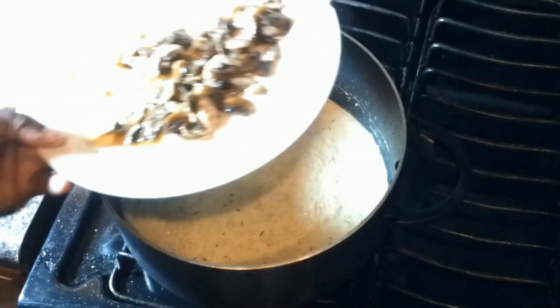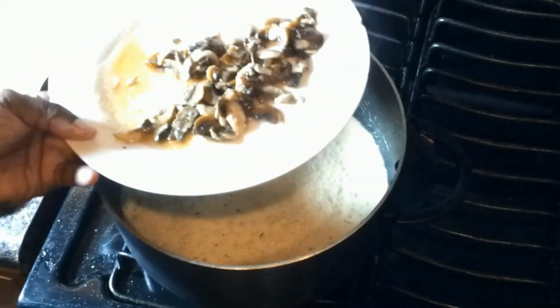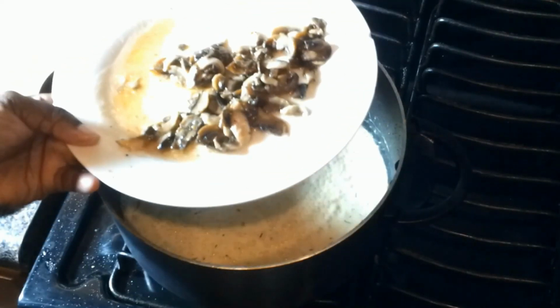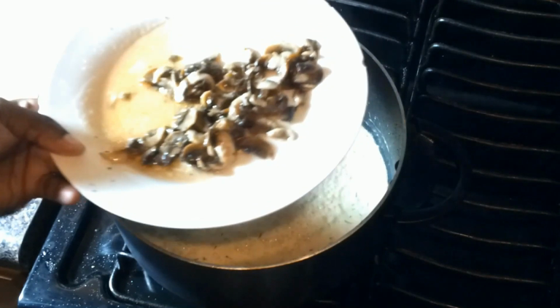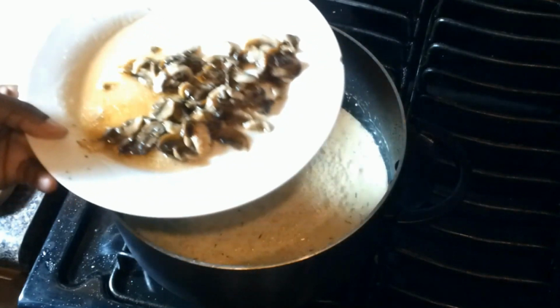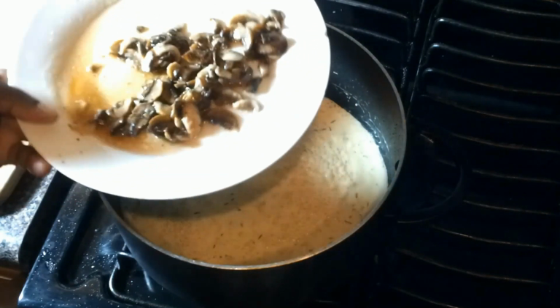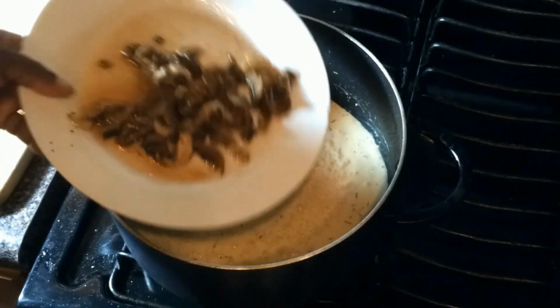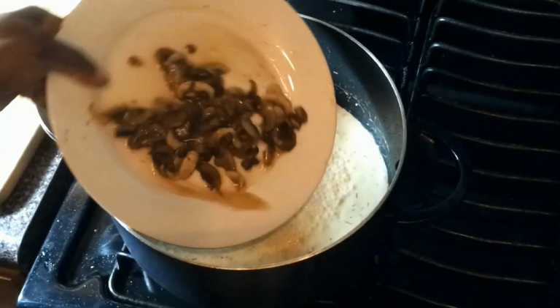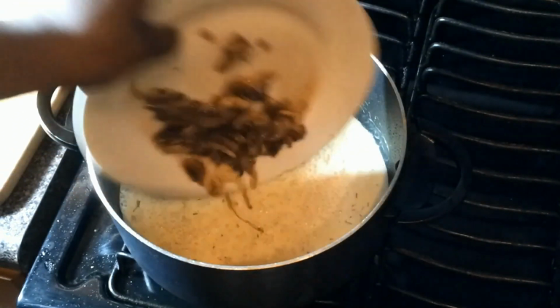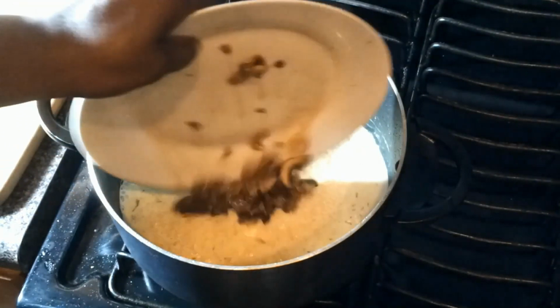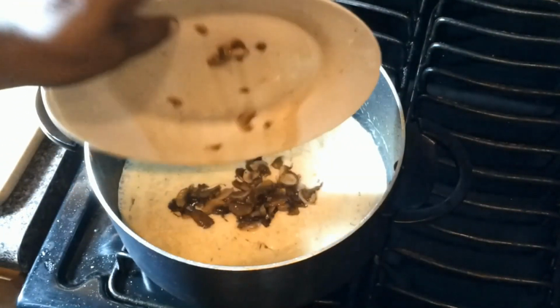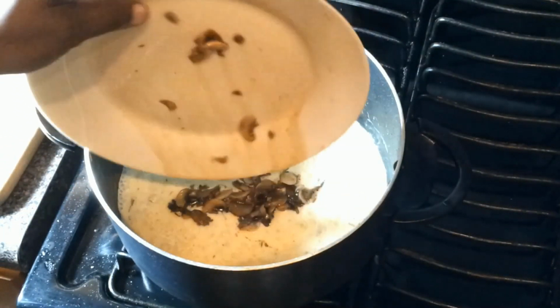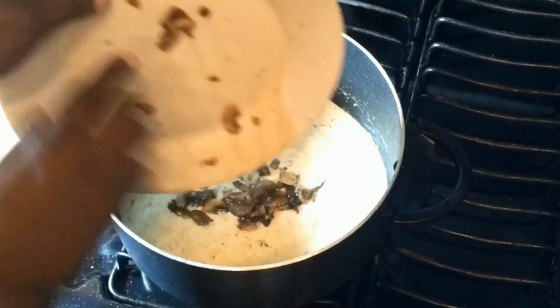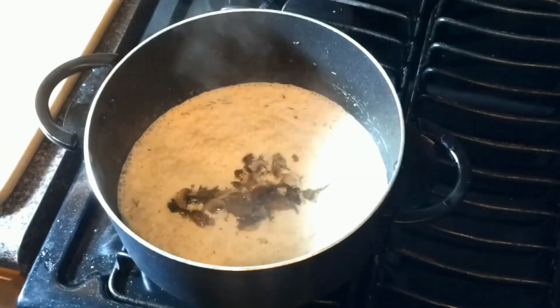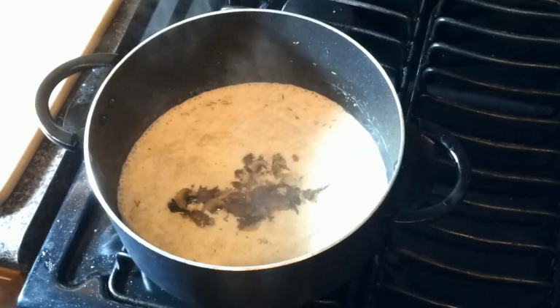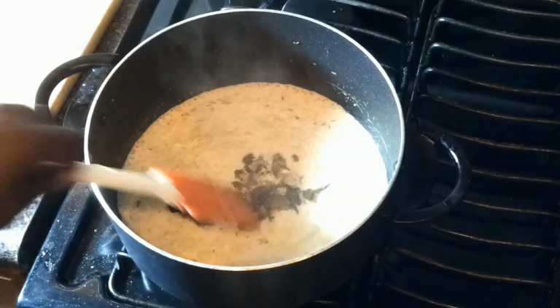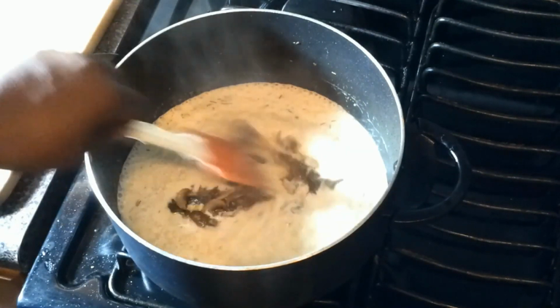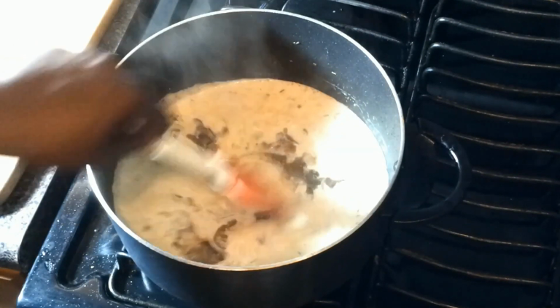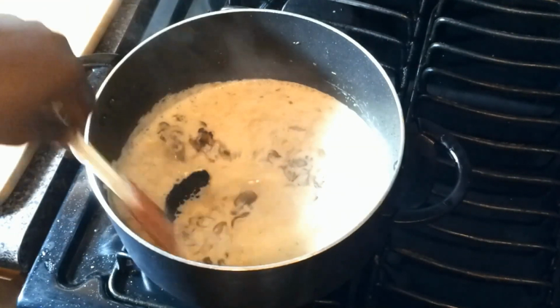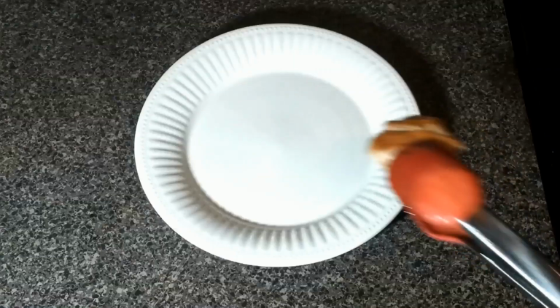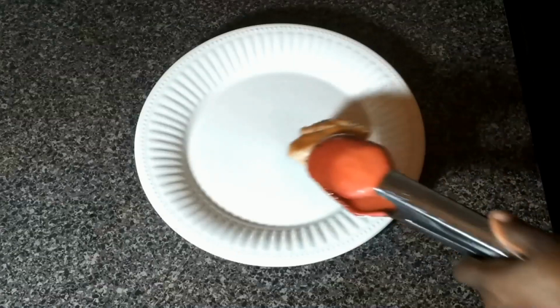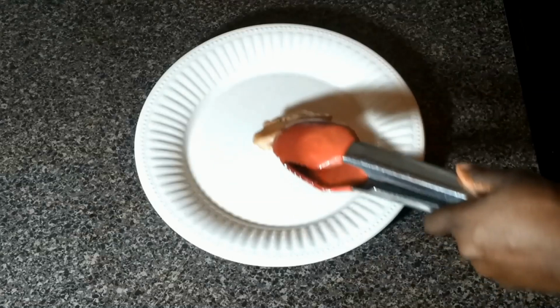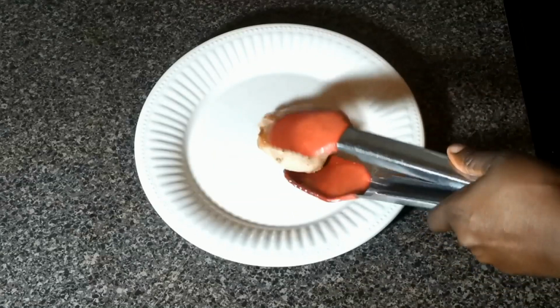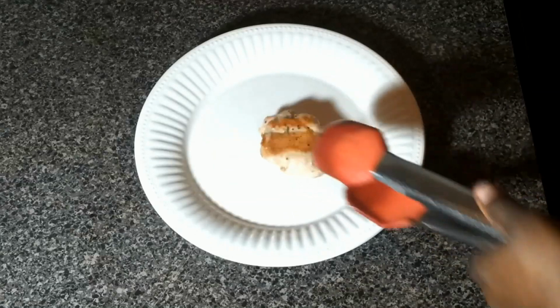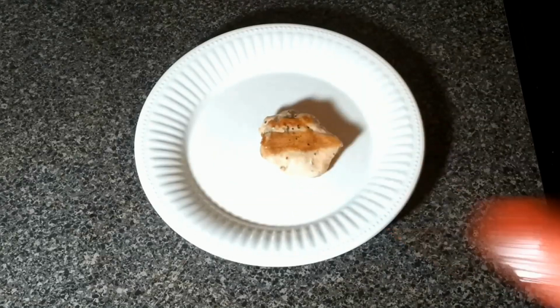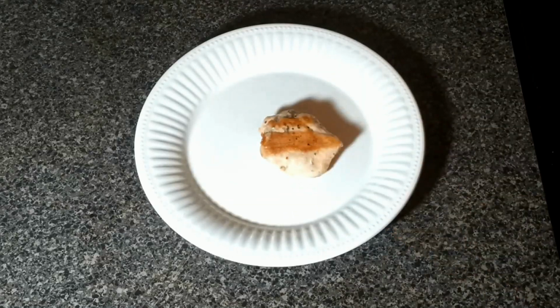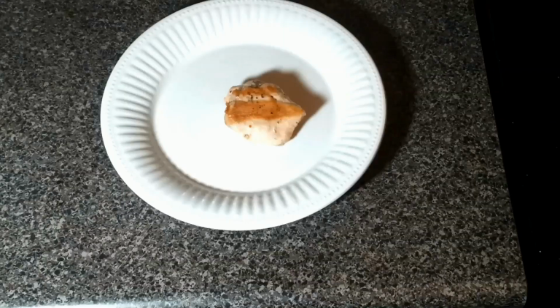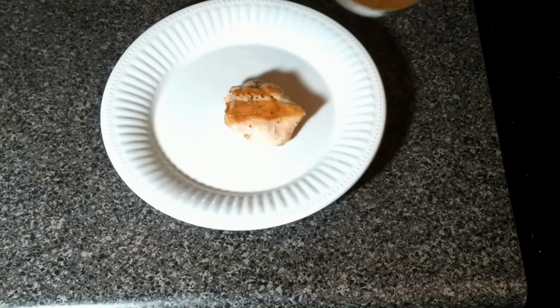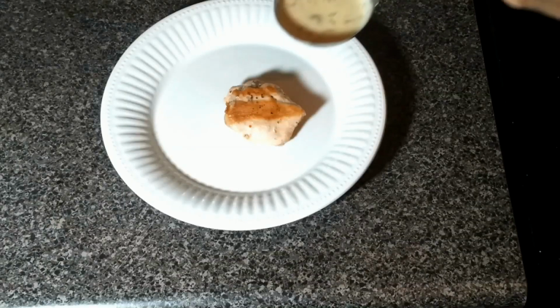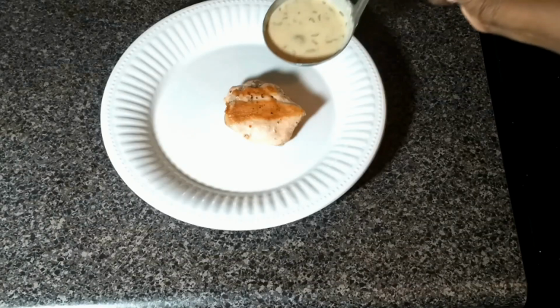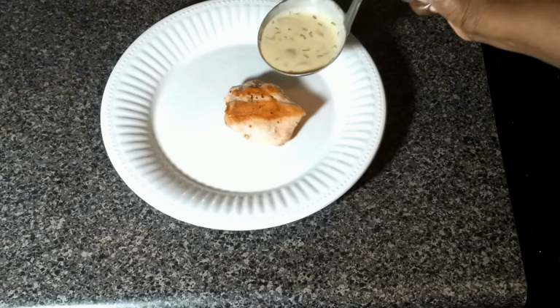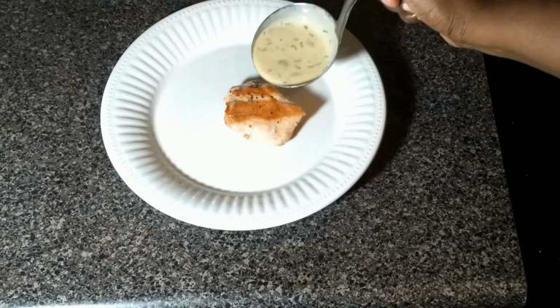Then we're going to add back the mushrooms and the juice from the chicken. We're going to stir that around and then we're going to plate it and eat it.